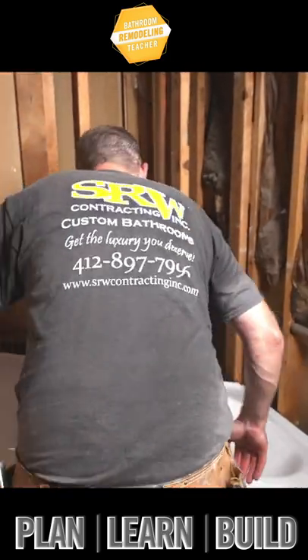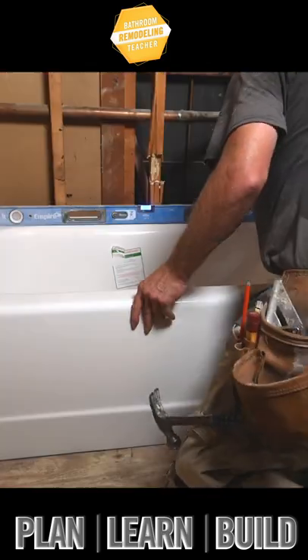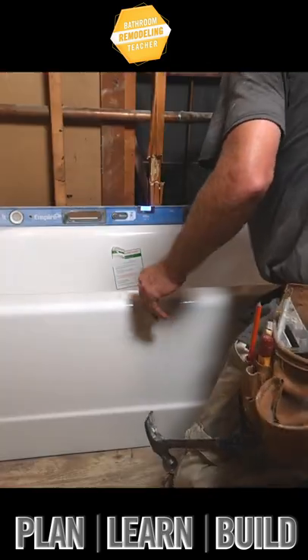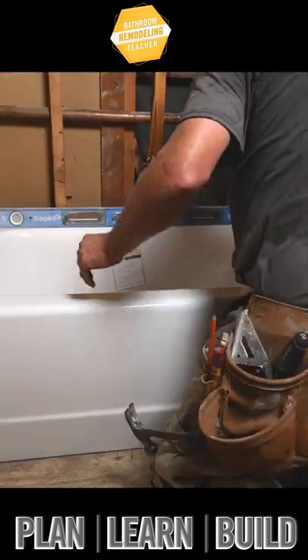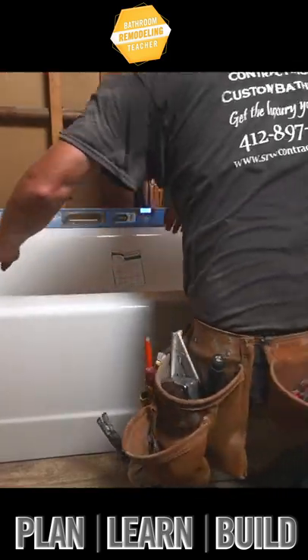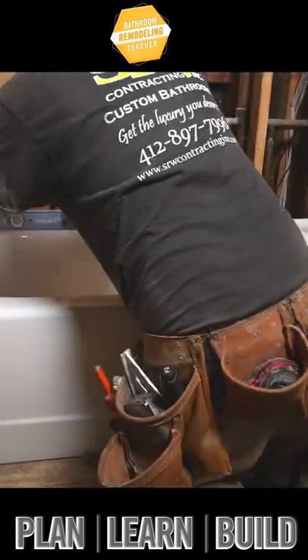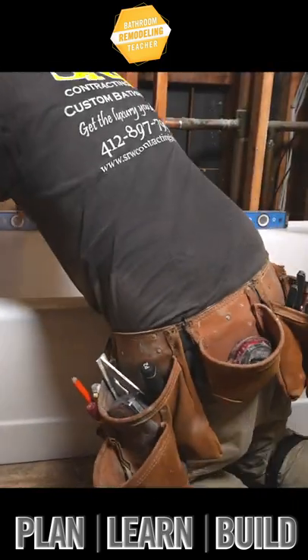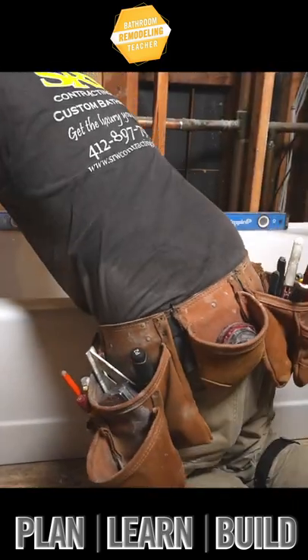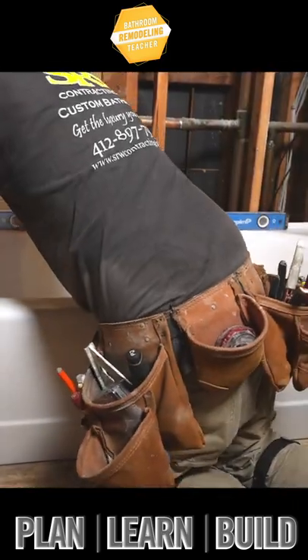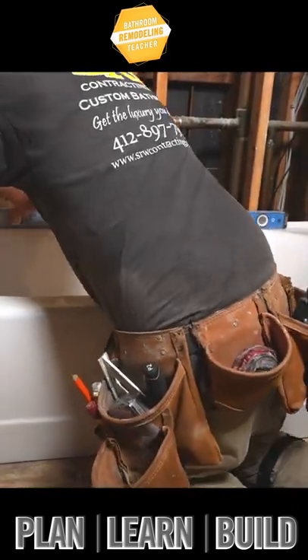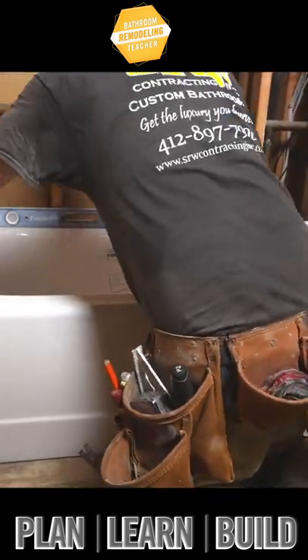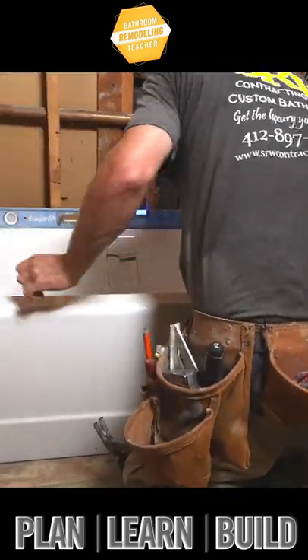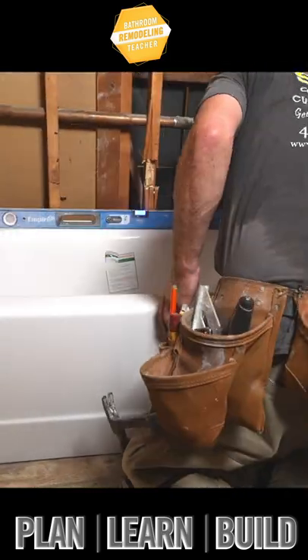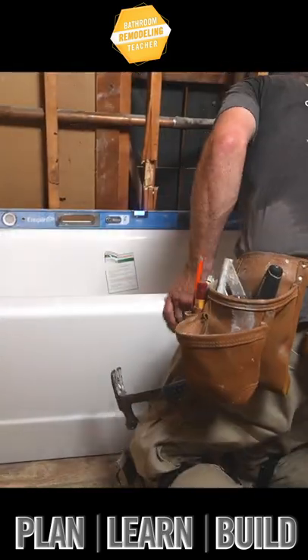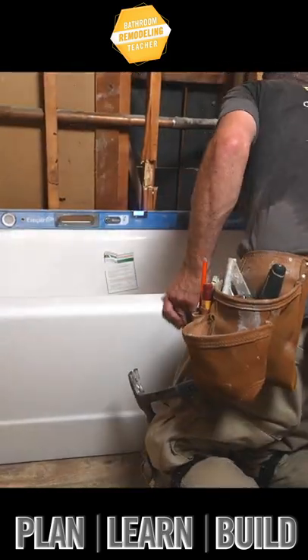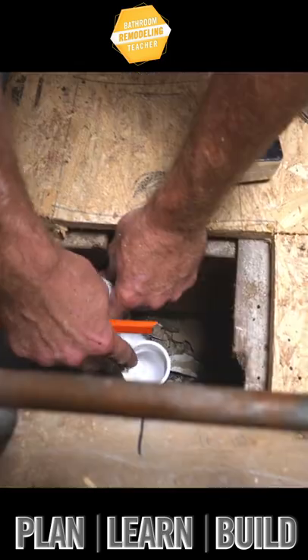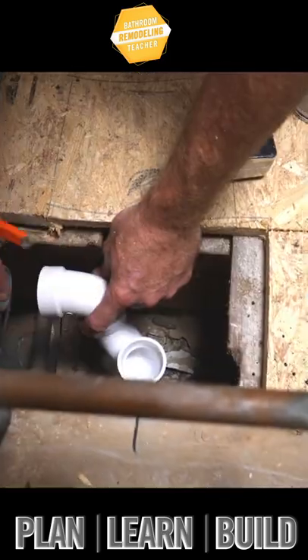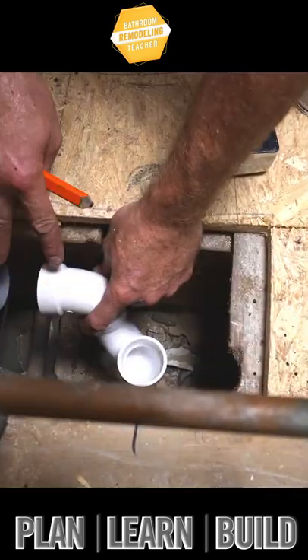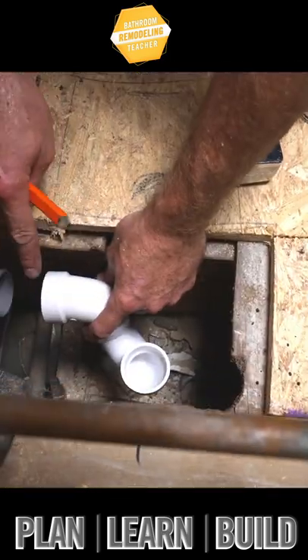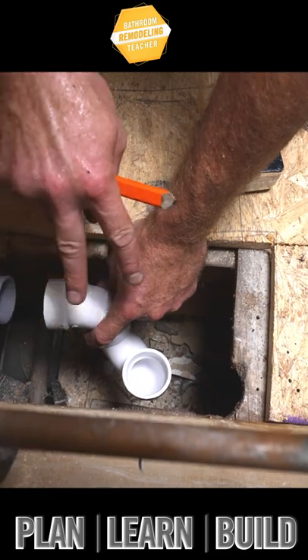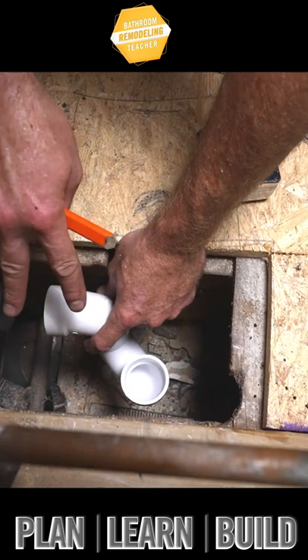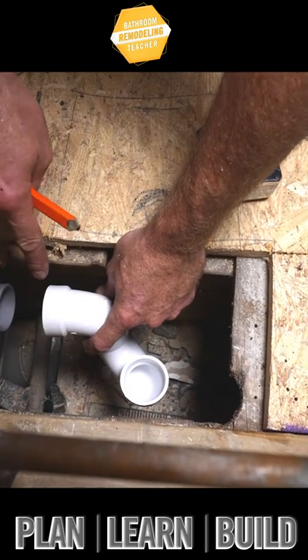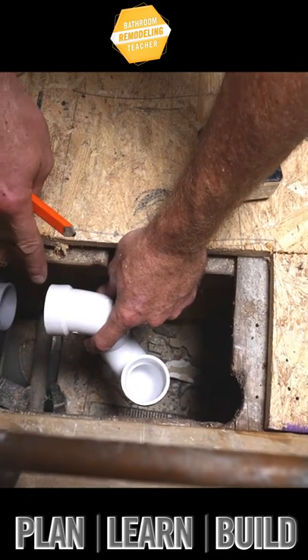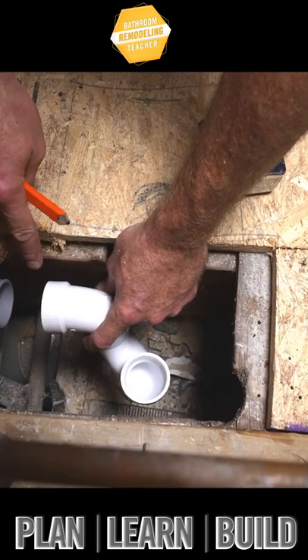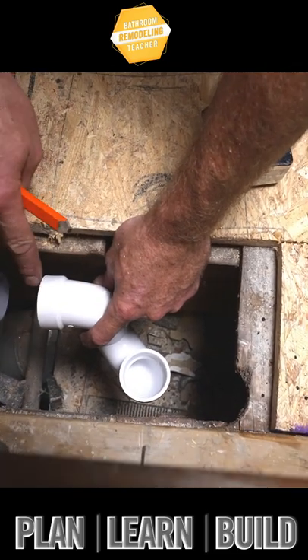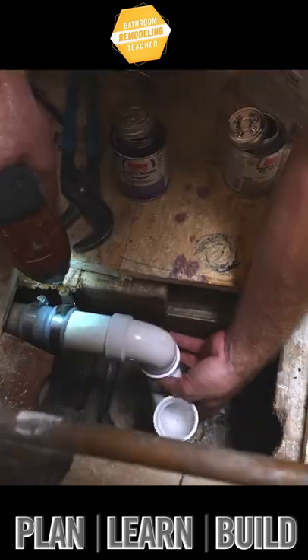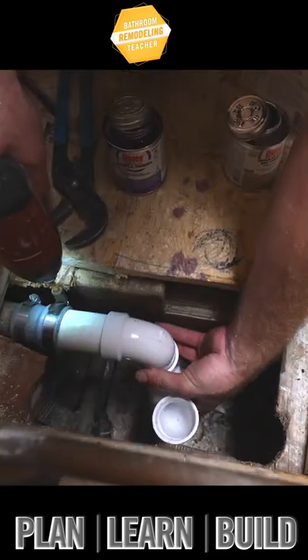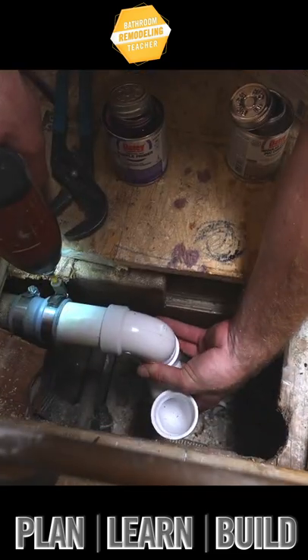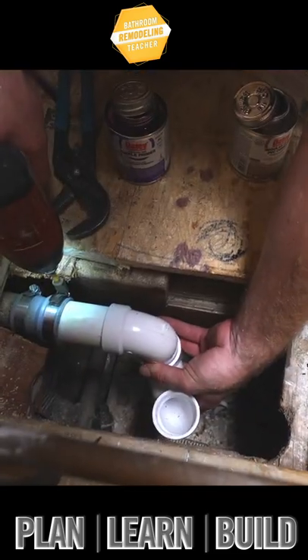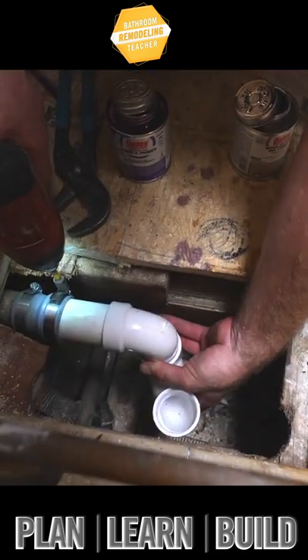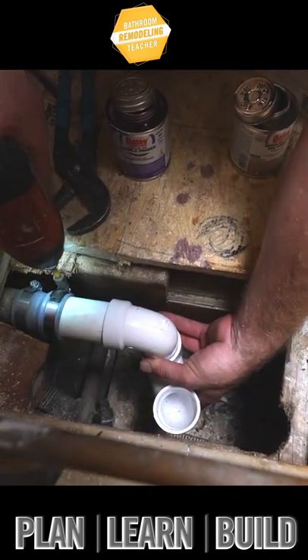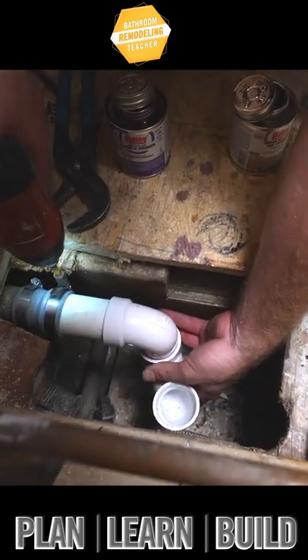You just want to make sure that your ledger board is in a good position. I recommend setting up your trap before you set the tub — that should work.